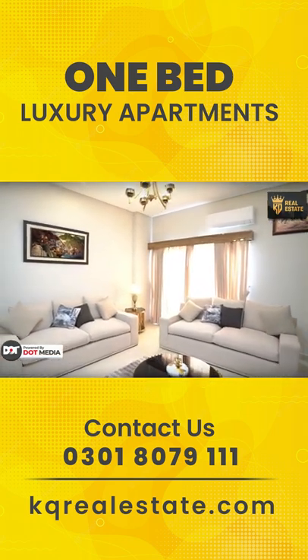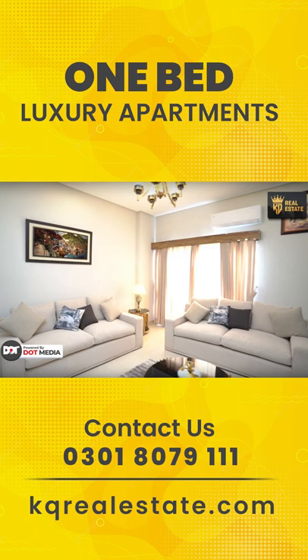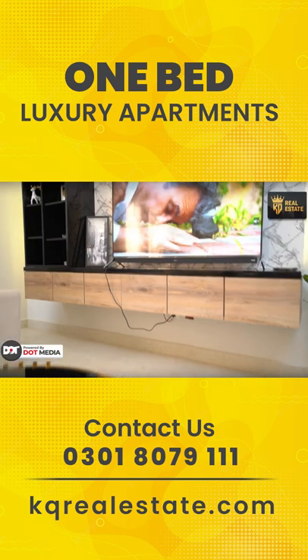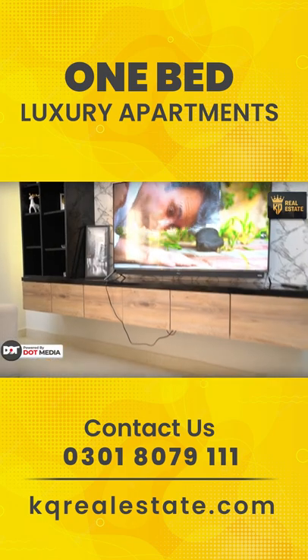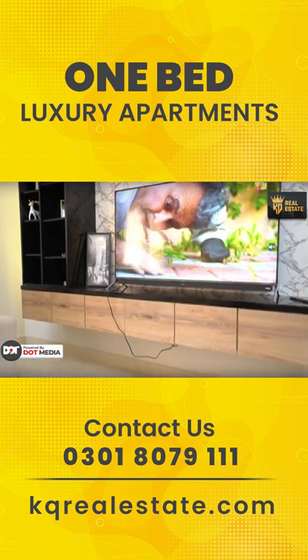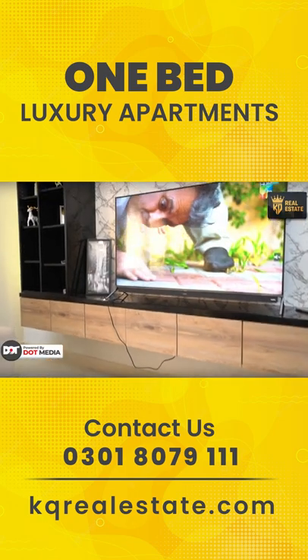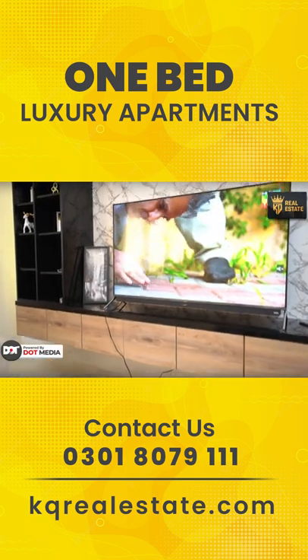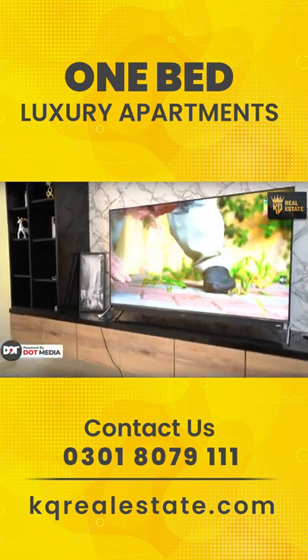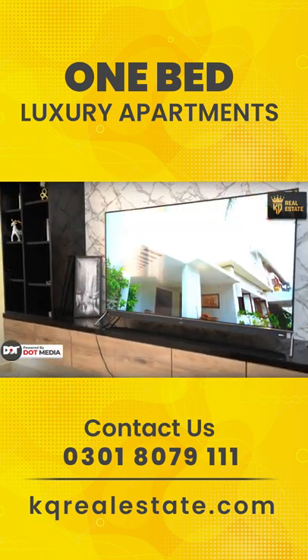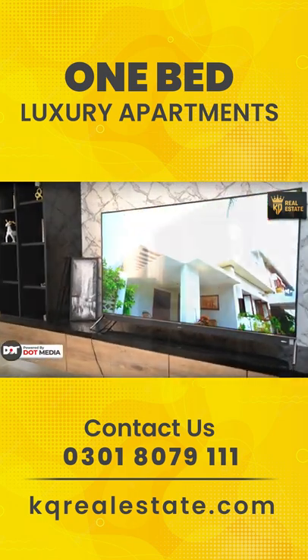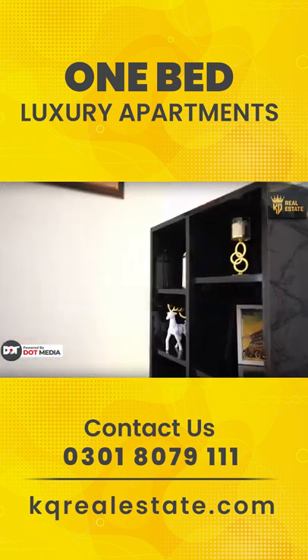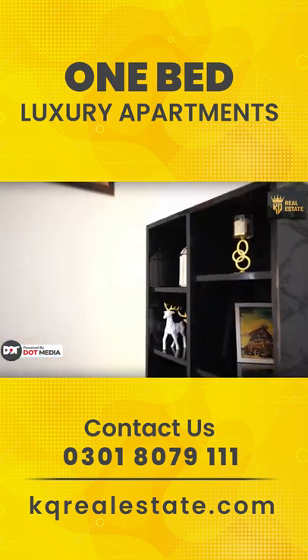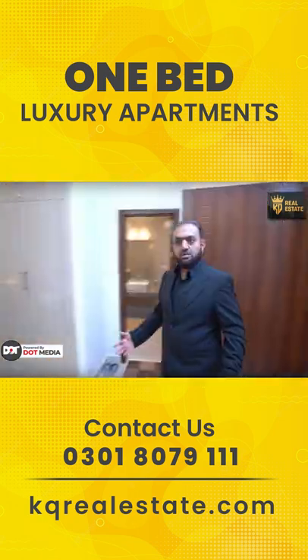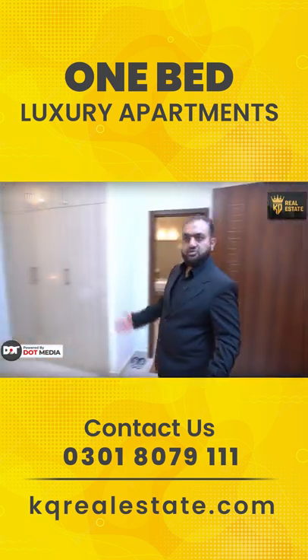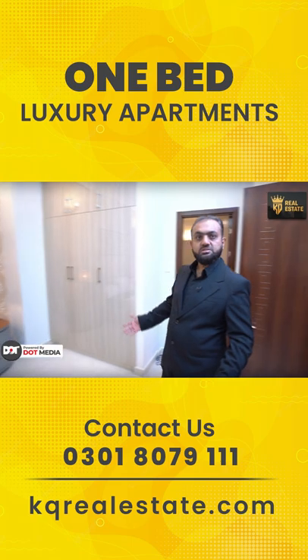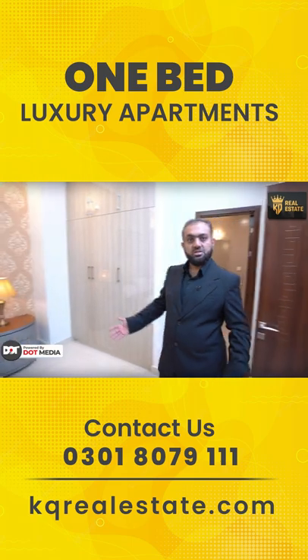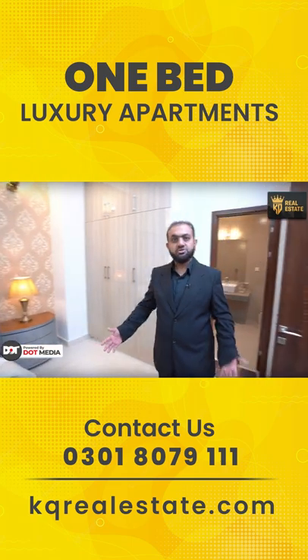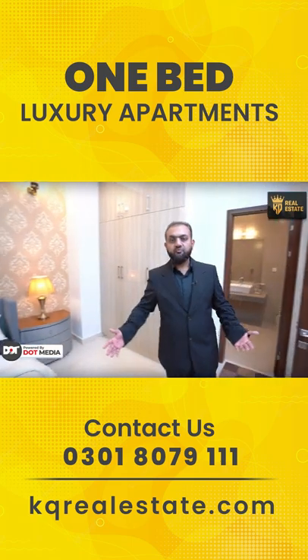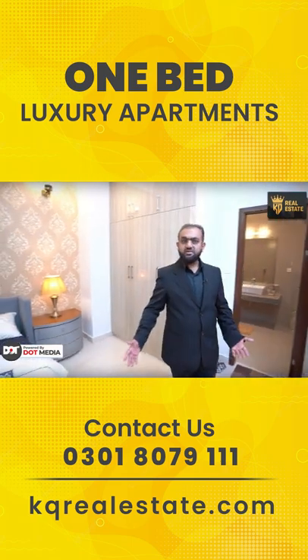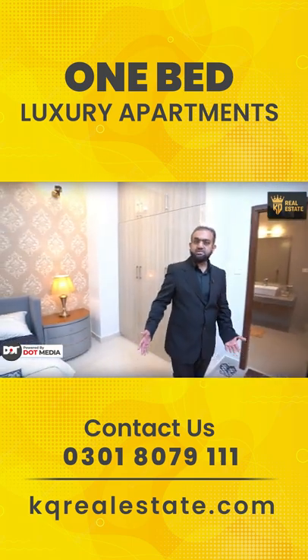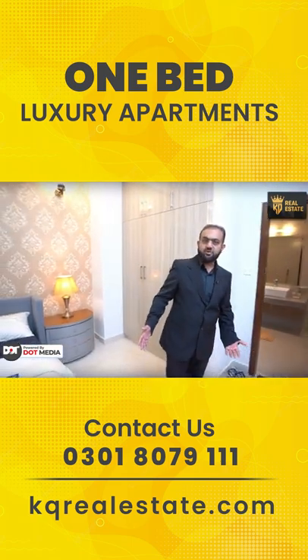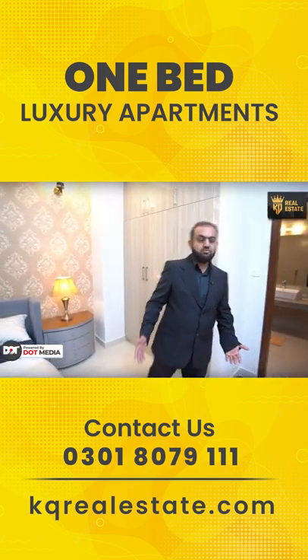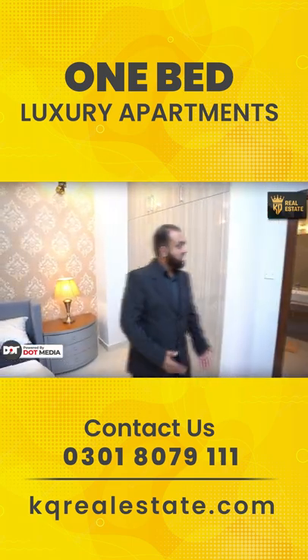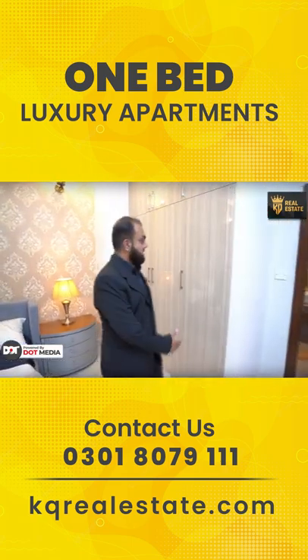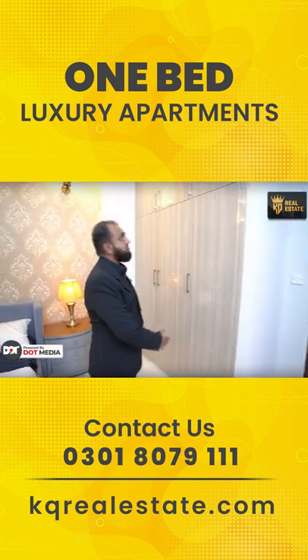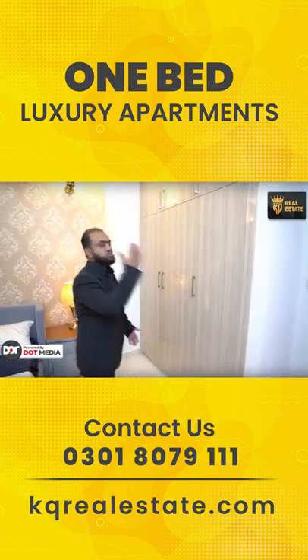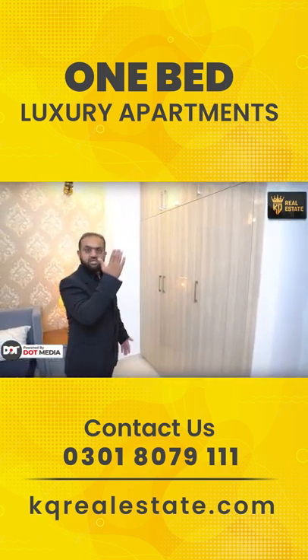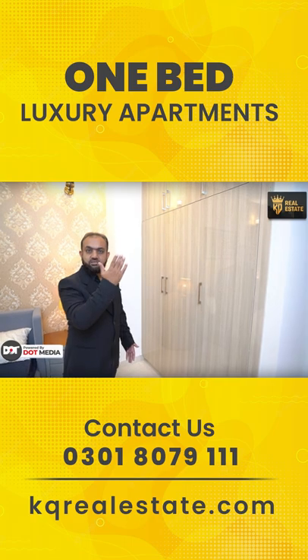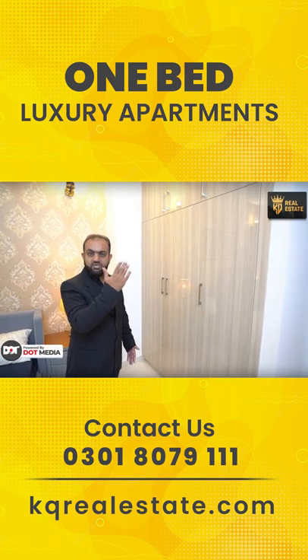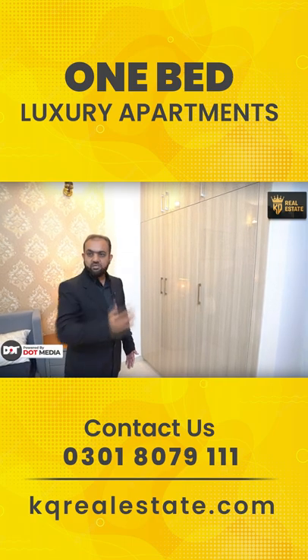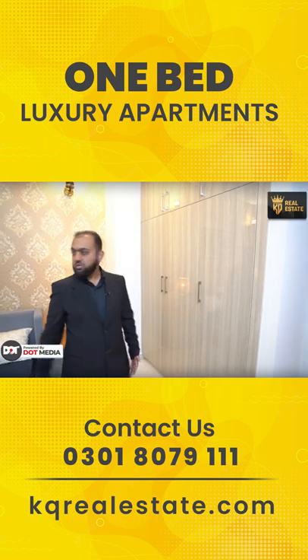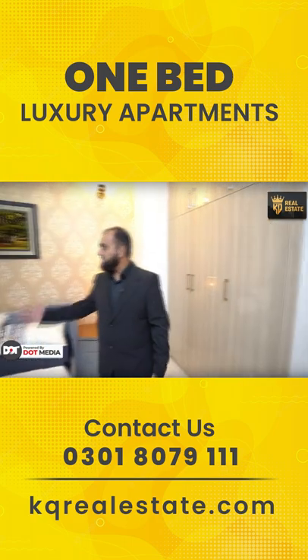You have a TV wall in the lounge — this is a modern-design, high-end TV wall. Now this is a large, very decent-sized bedroom. You will see floor-to-ceiling cabinets.